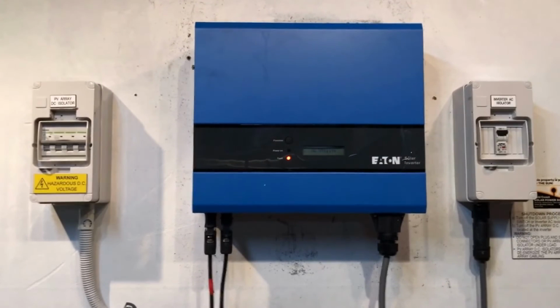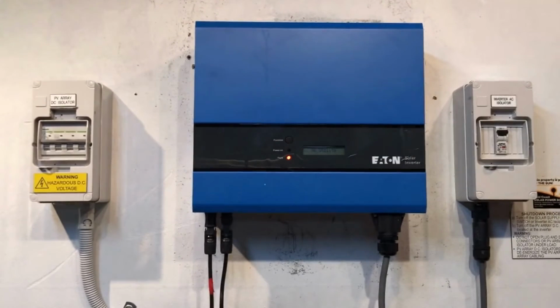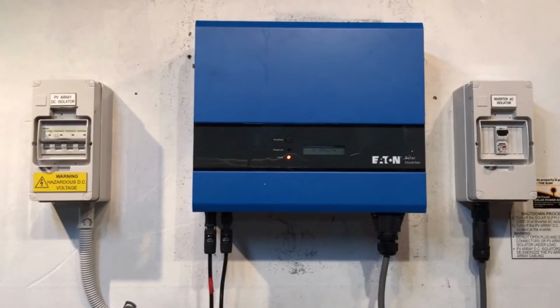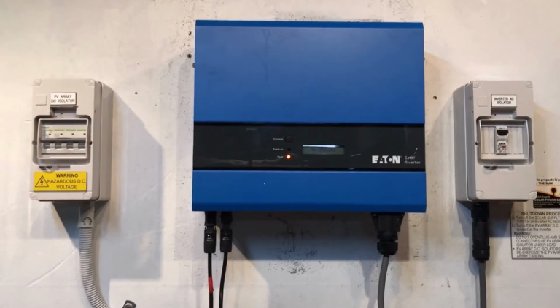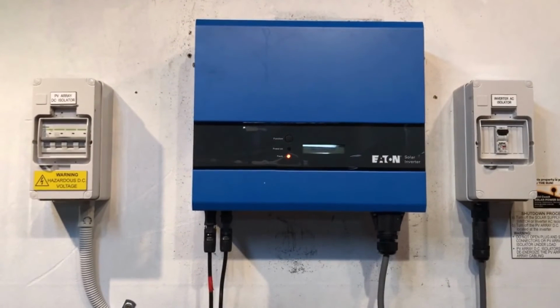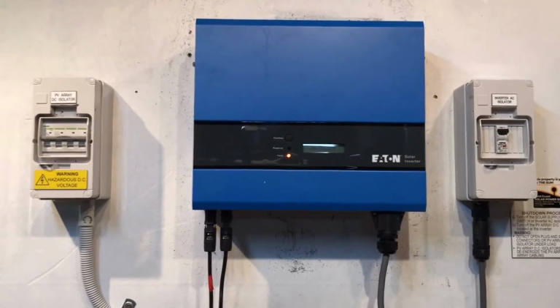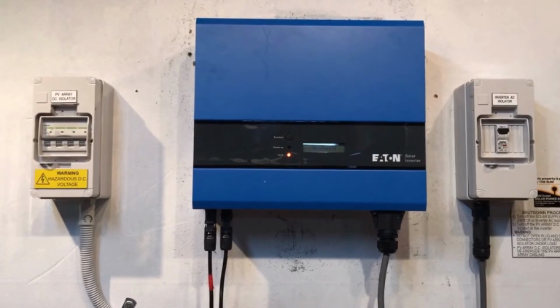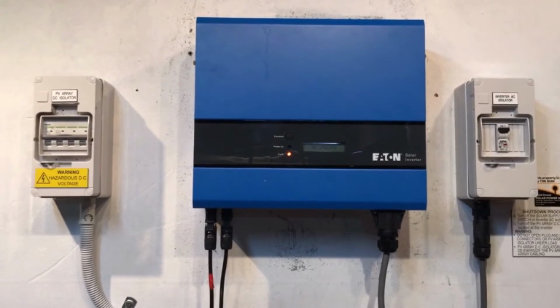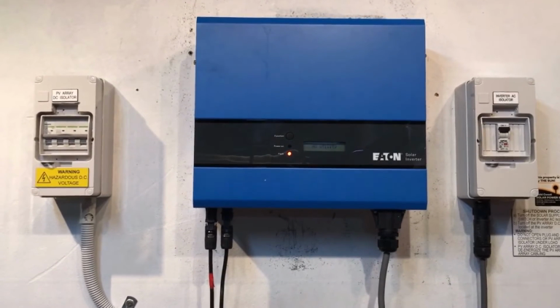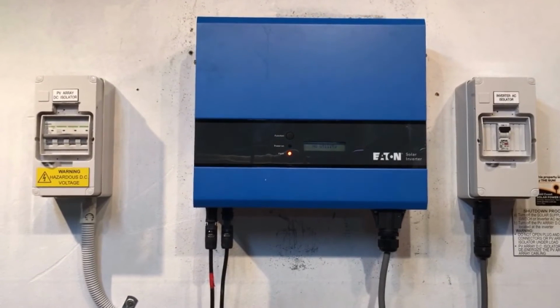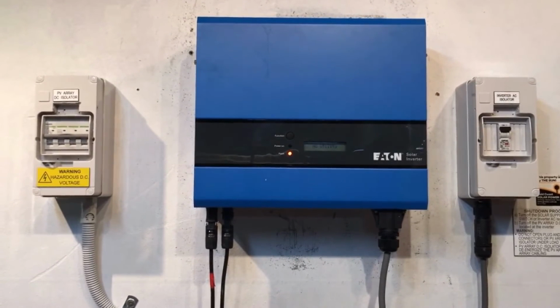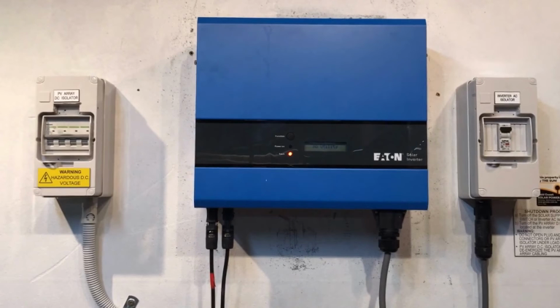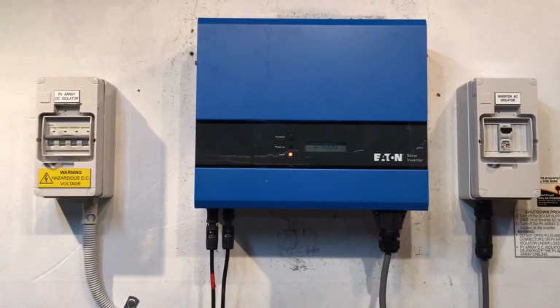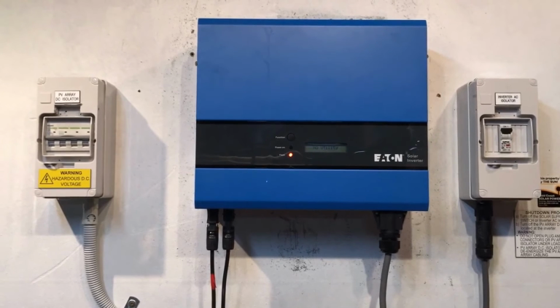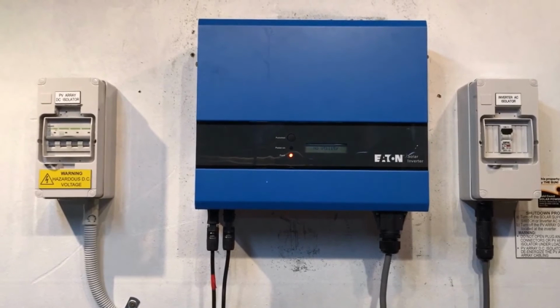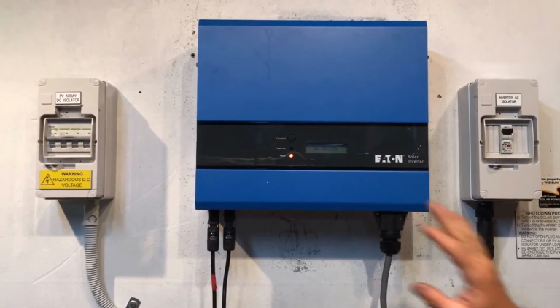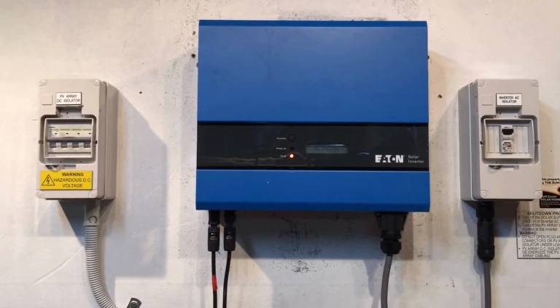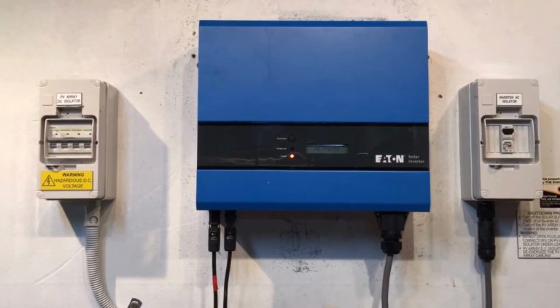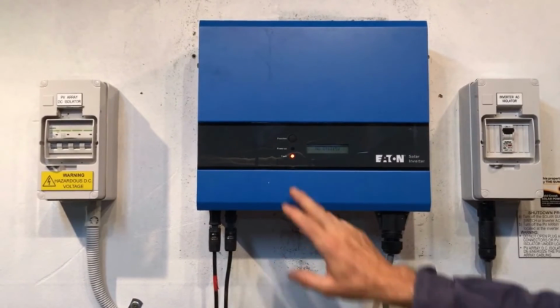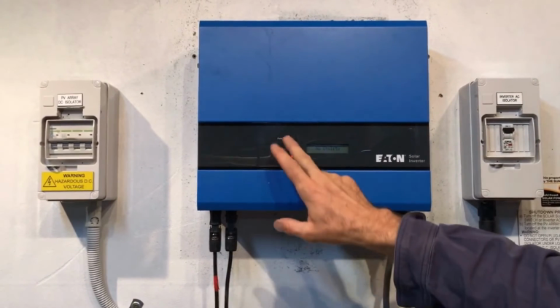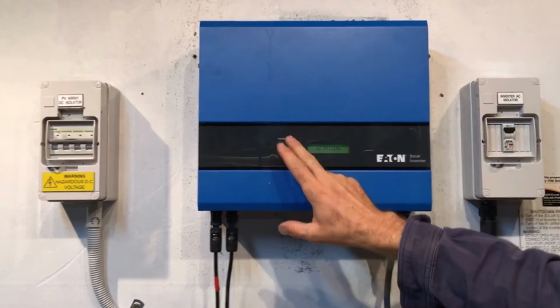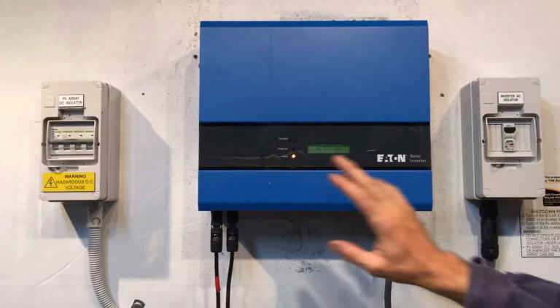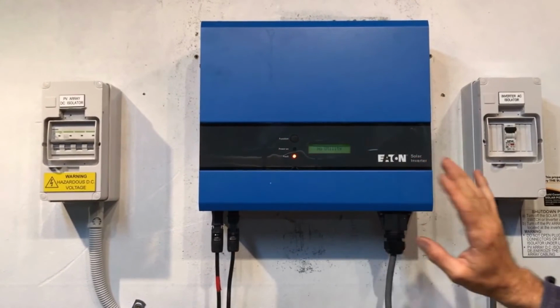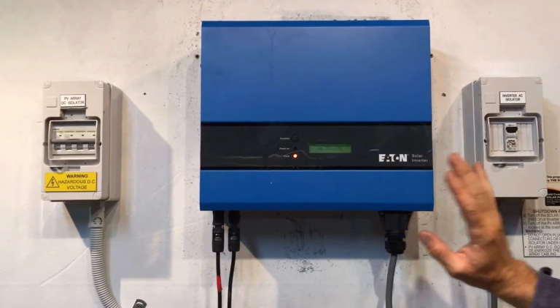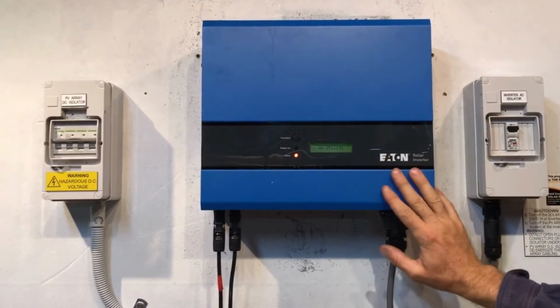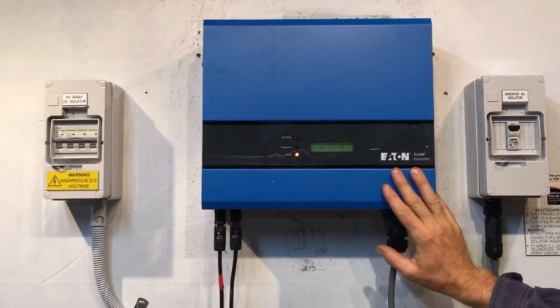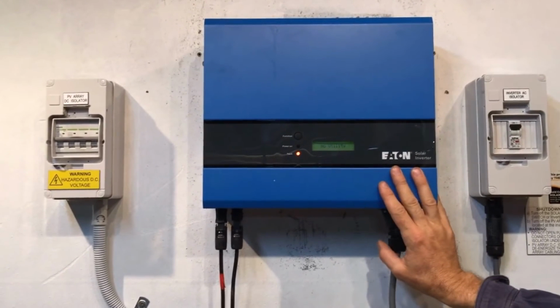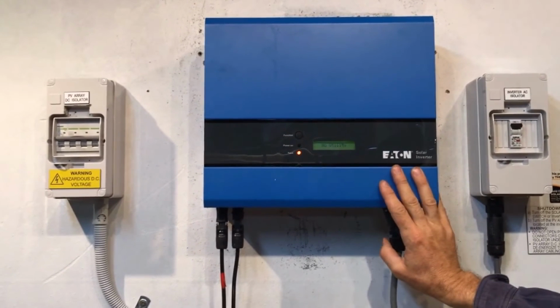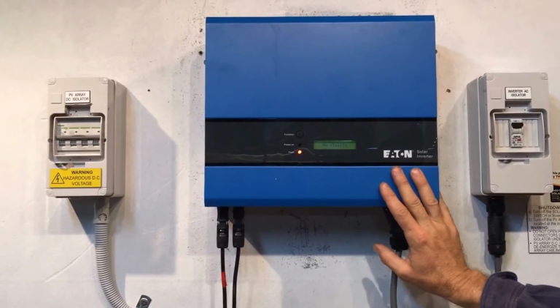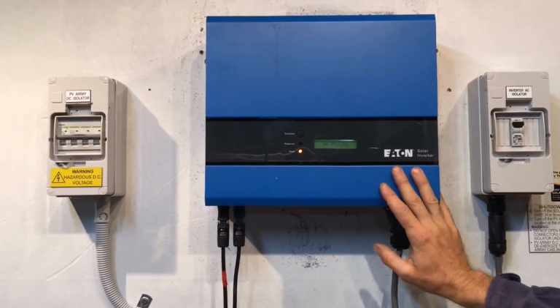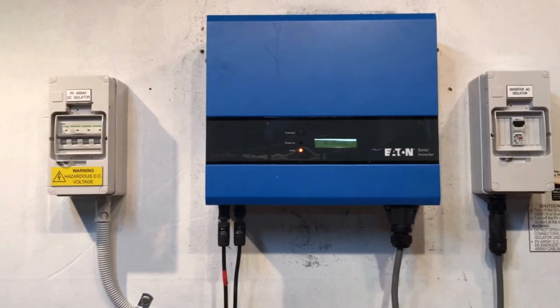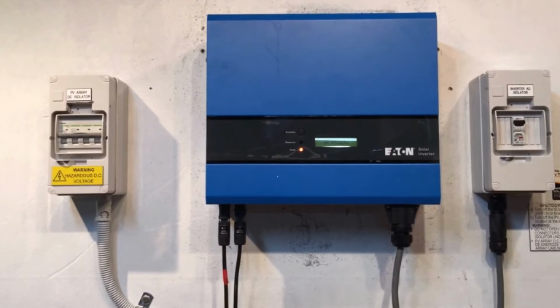In this case we definitely have 240 volts AC from the grid getting to the inverter, so that's telling me it's actually an internal problem with this inverter.